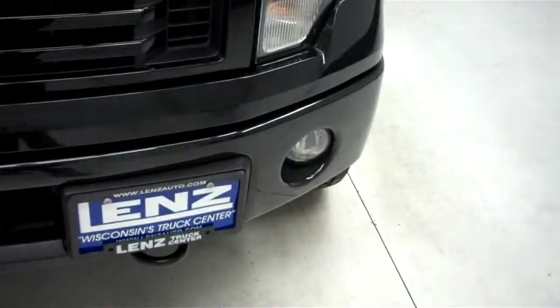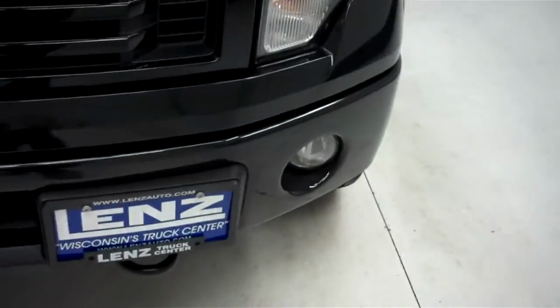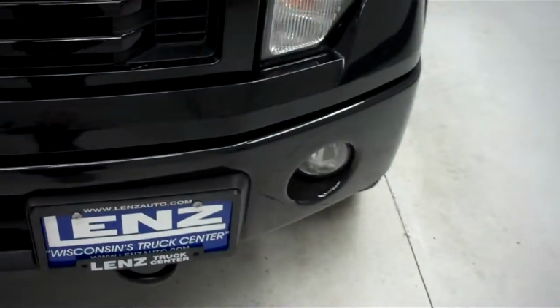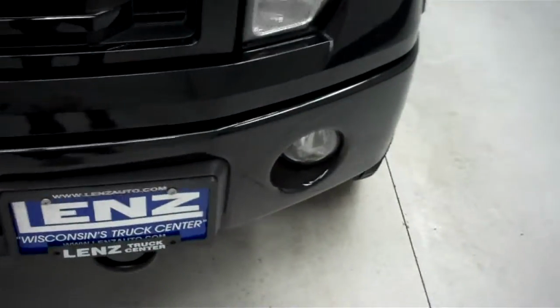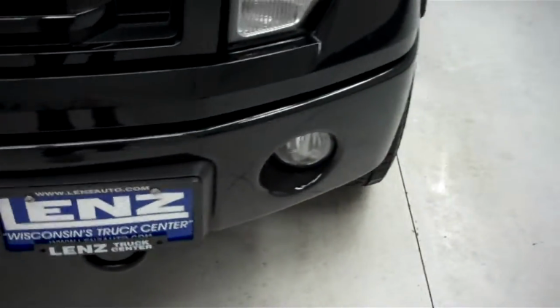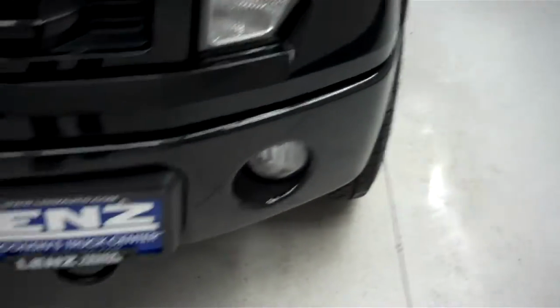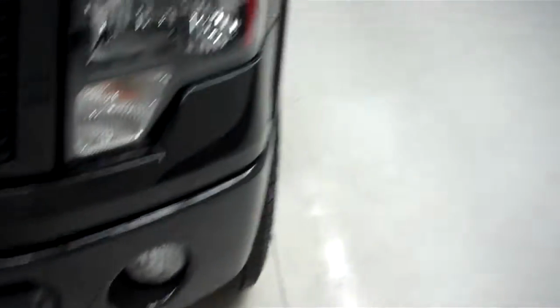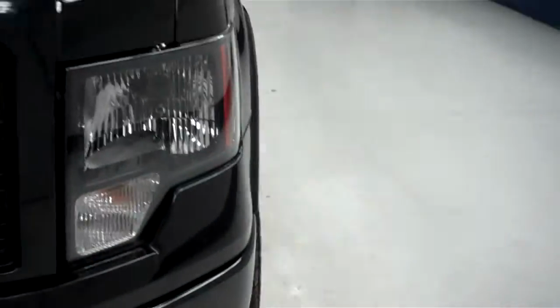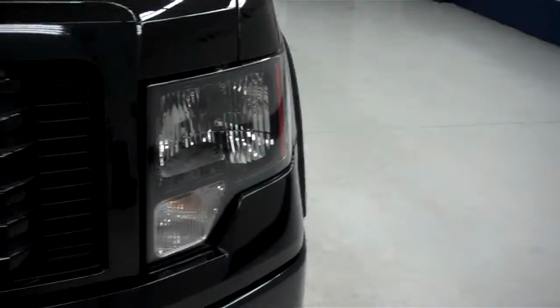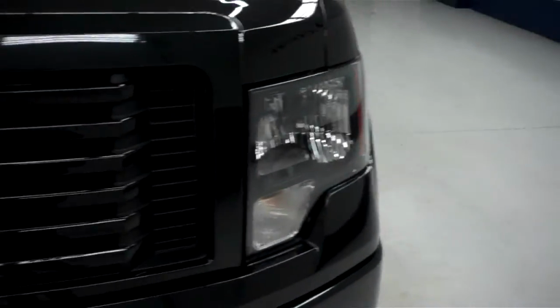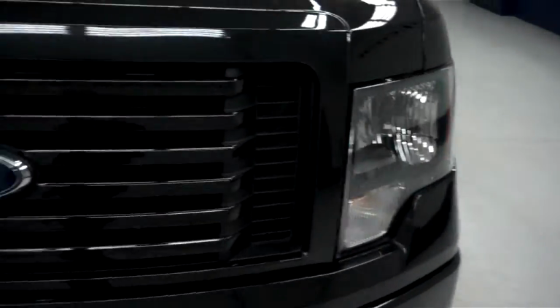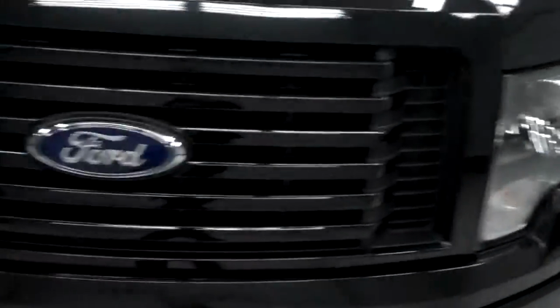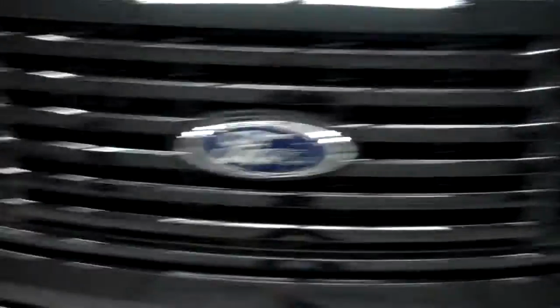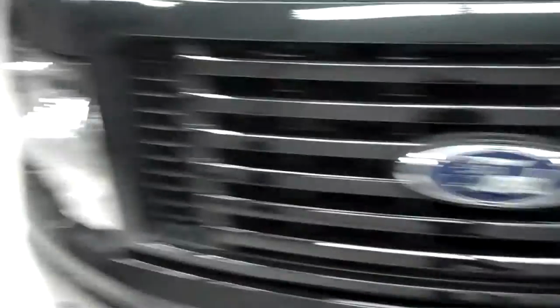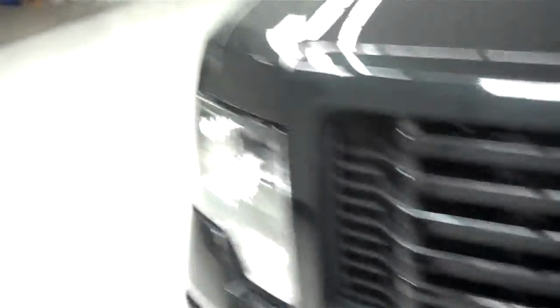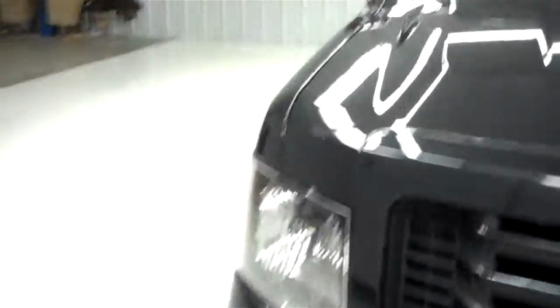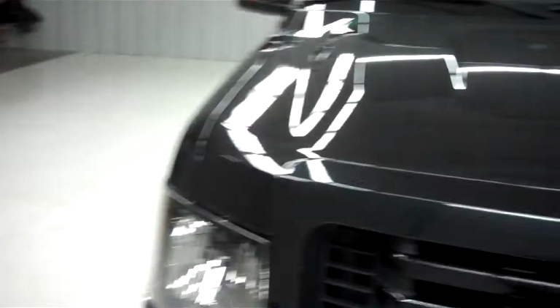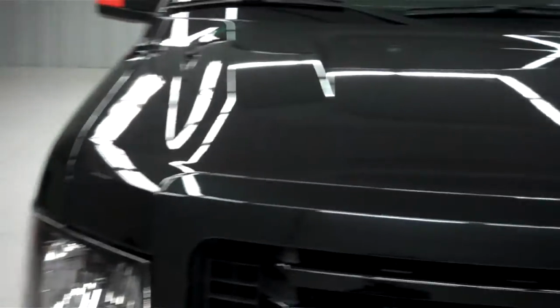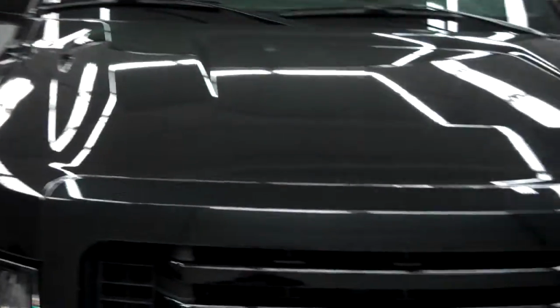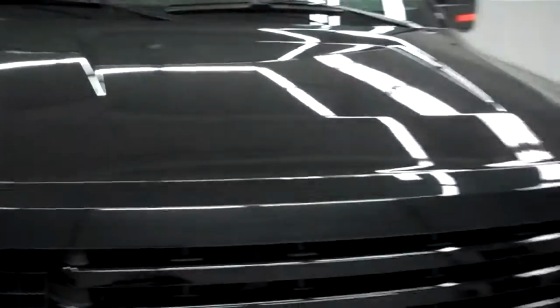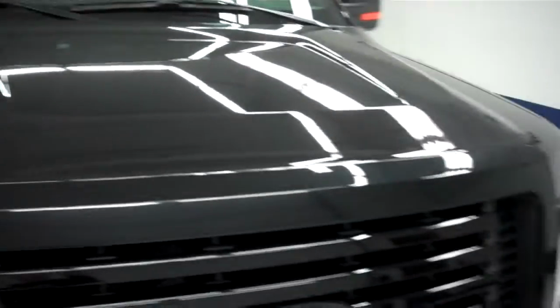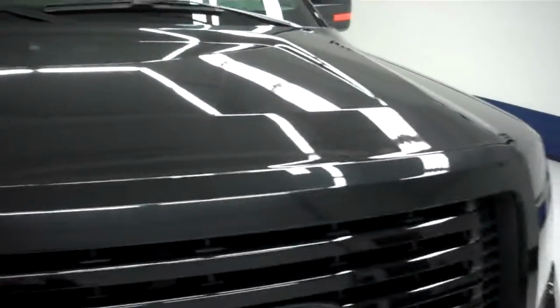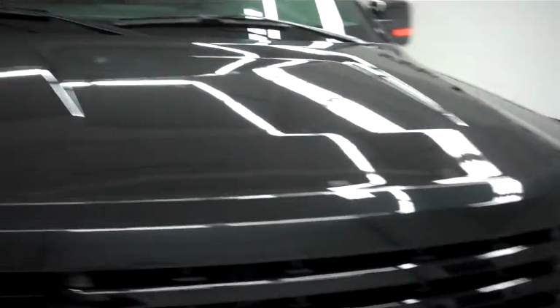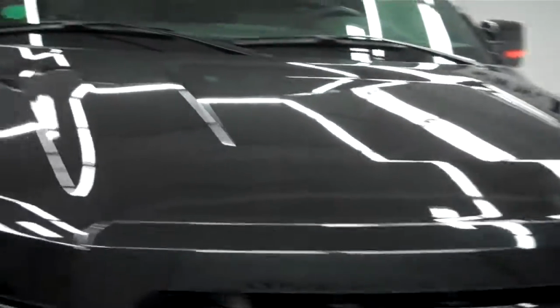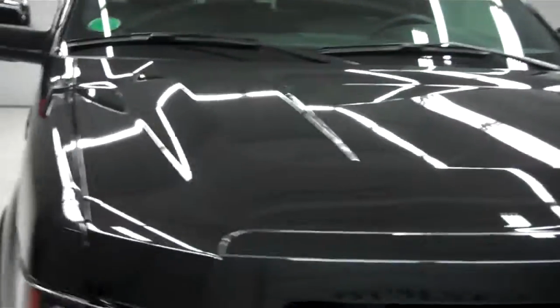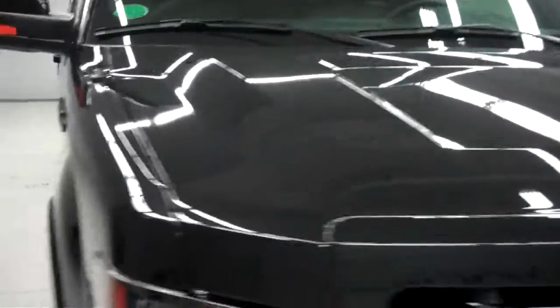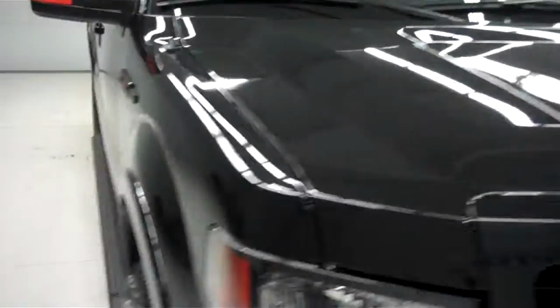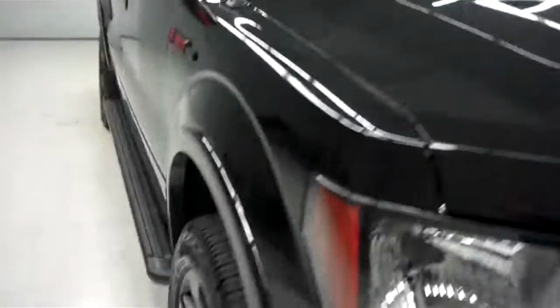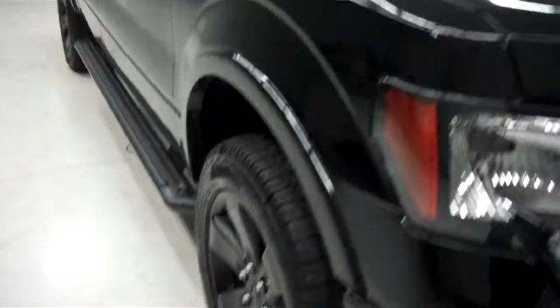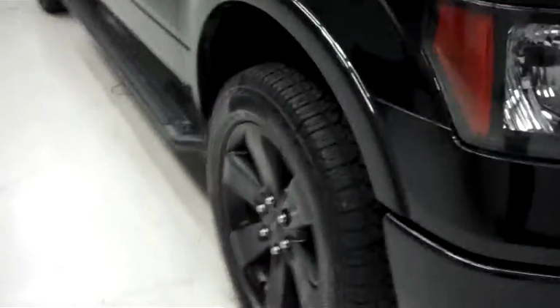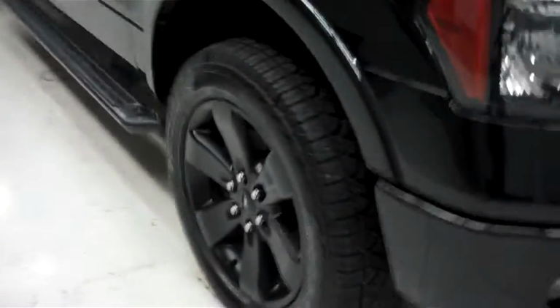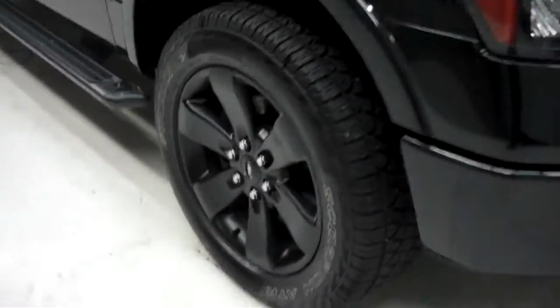Front bumper is very clean, has the factory fog lights. The grill and hood are also very clean, no dings or dents in the hood.